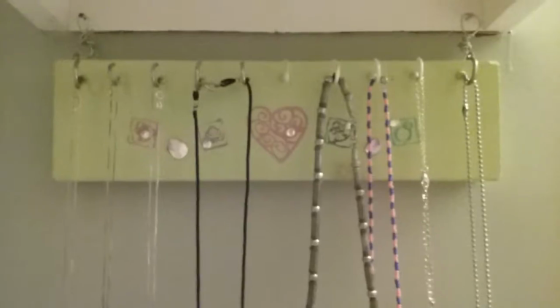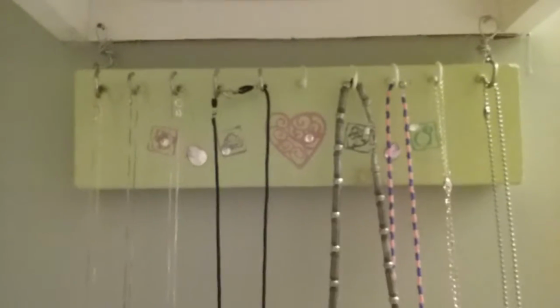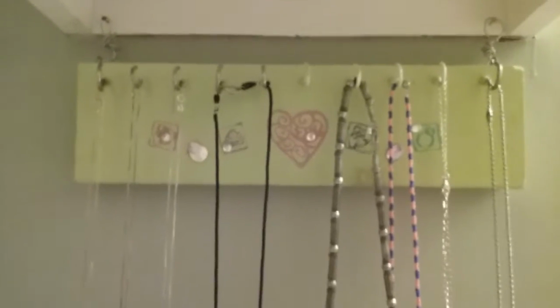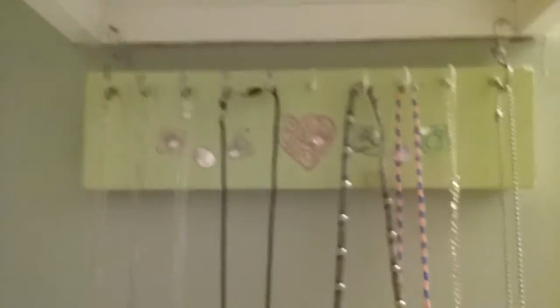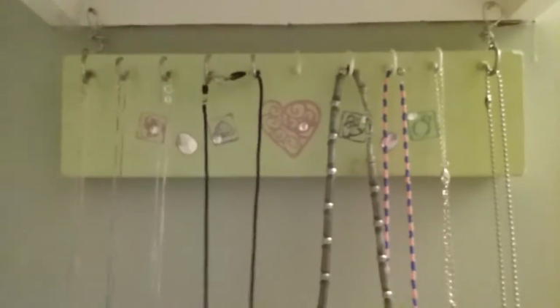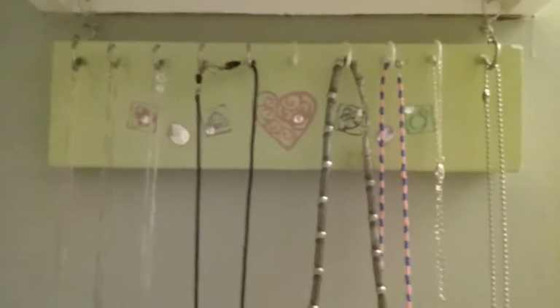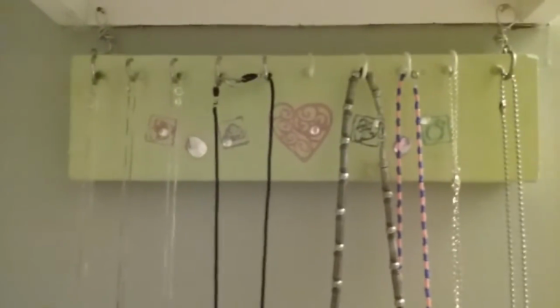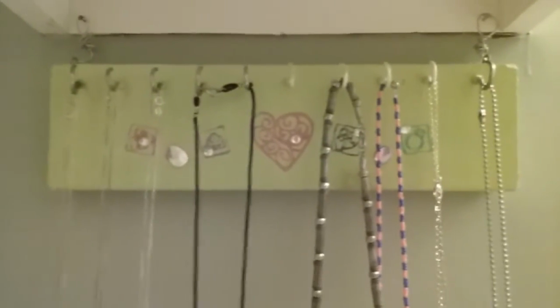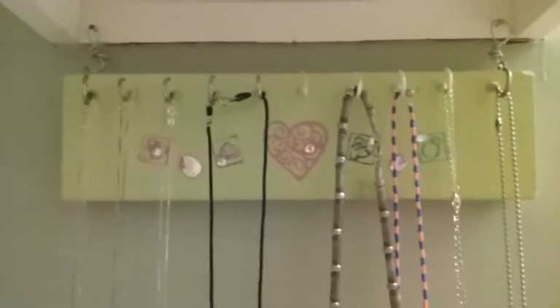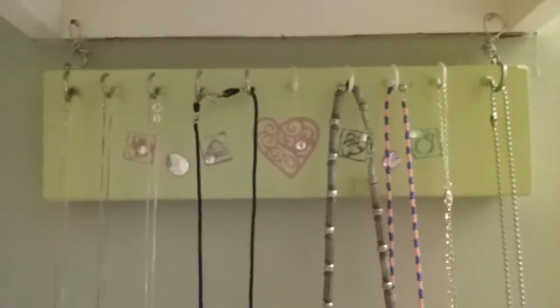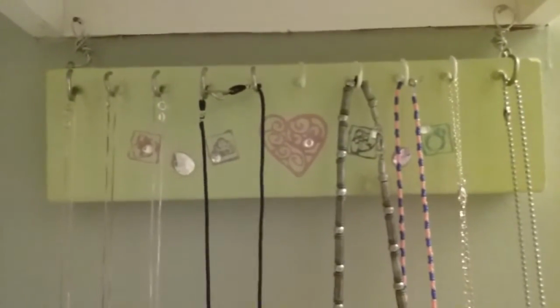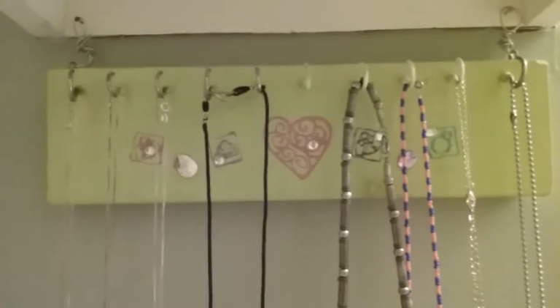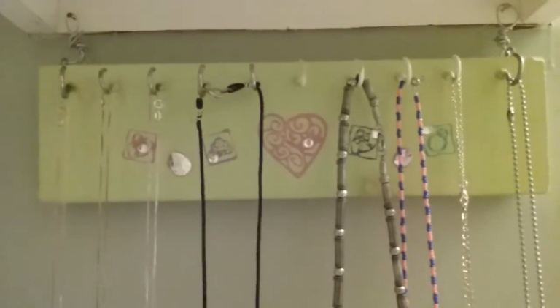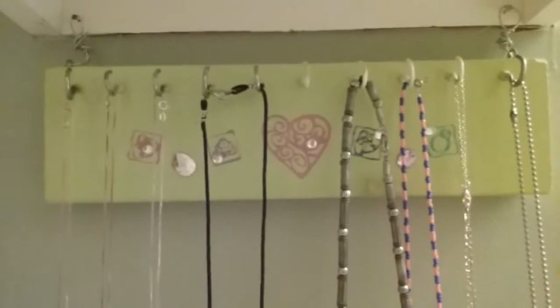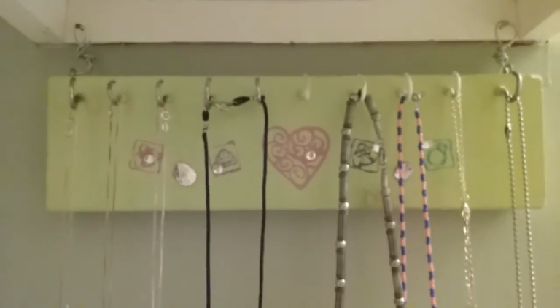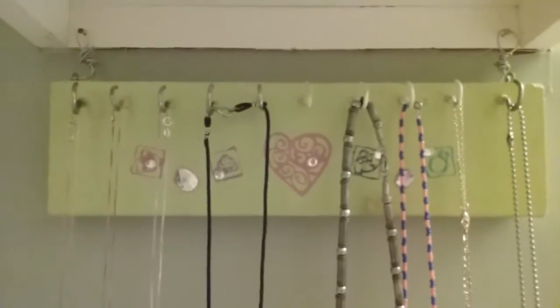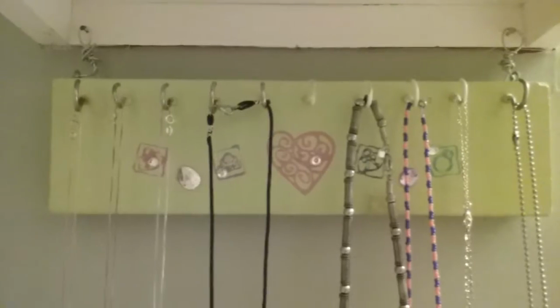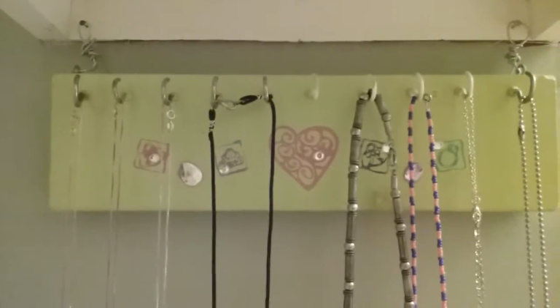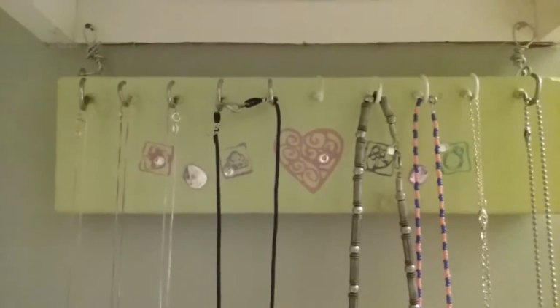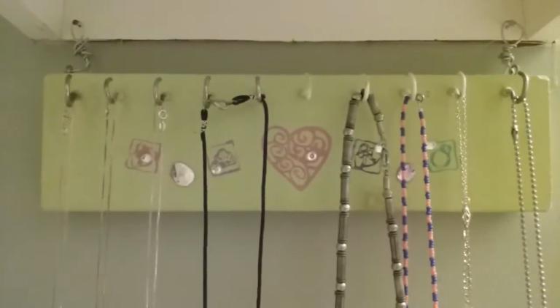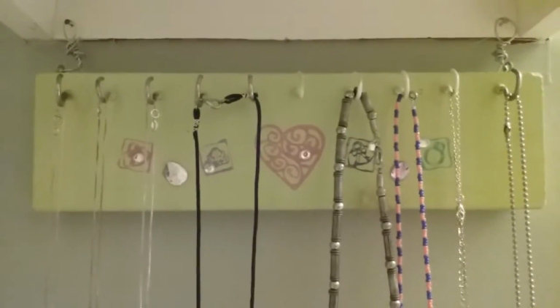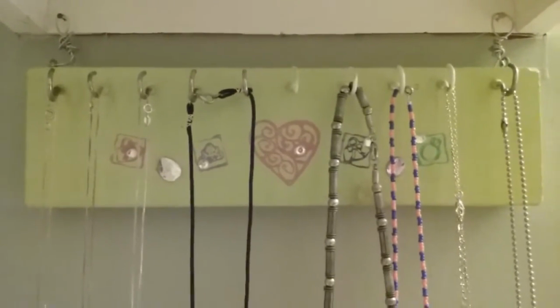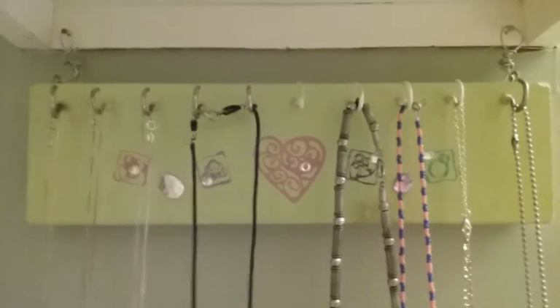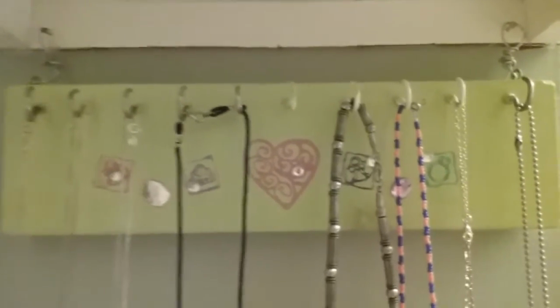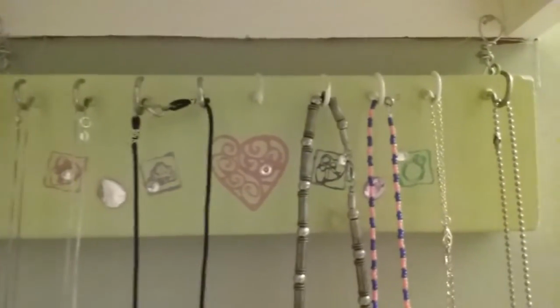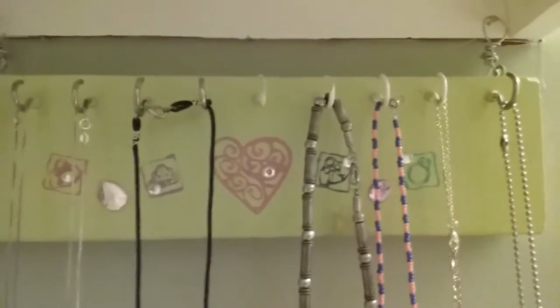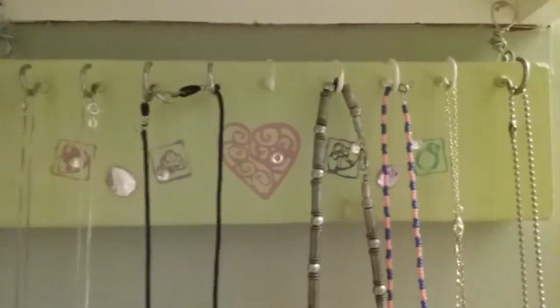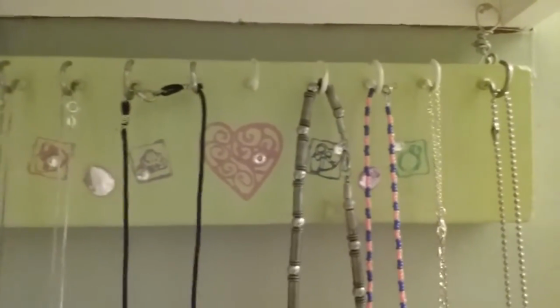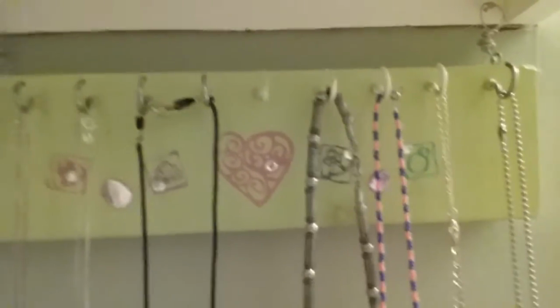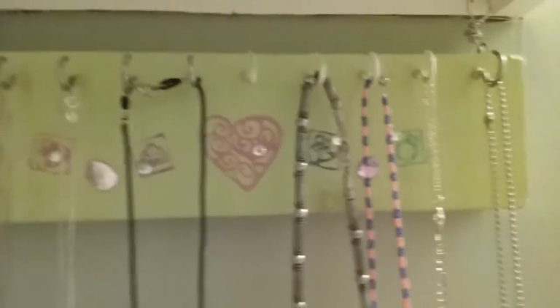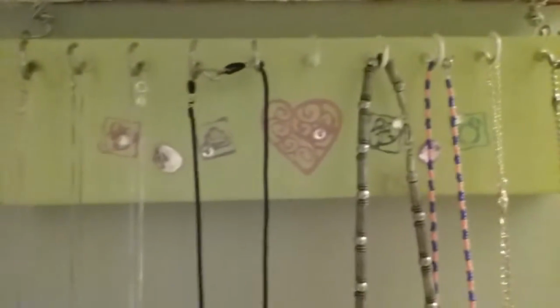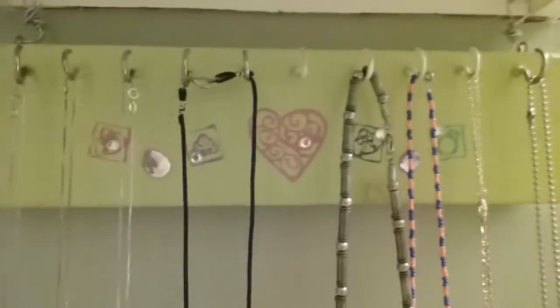Hey y'all, I wanted to show you a project of mine. This is a jewelry rack that I made, specifically for necklaces.